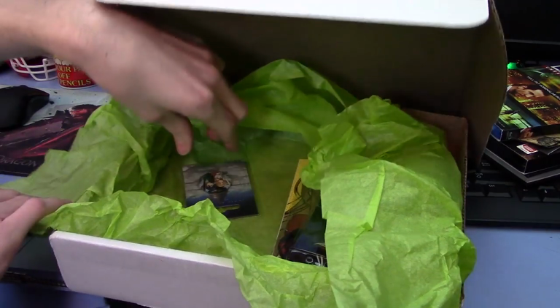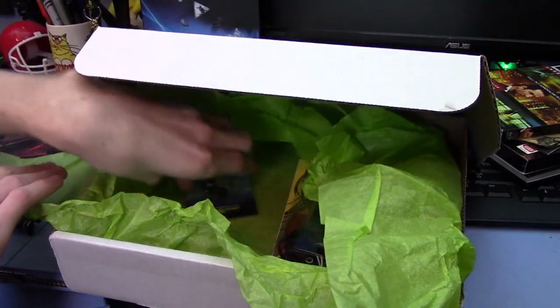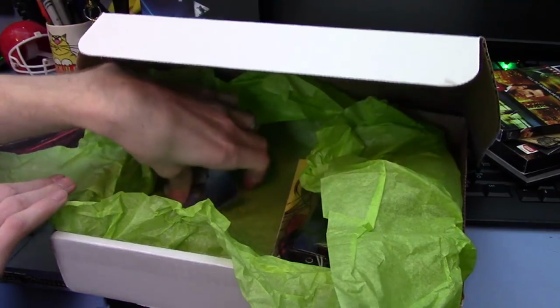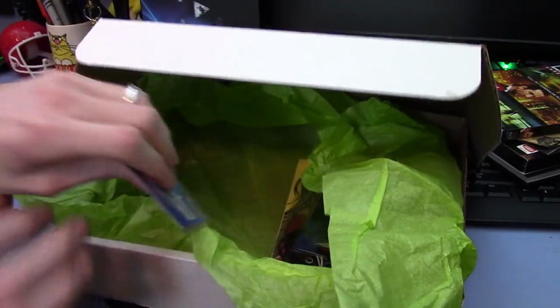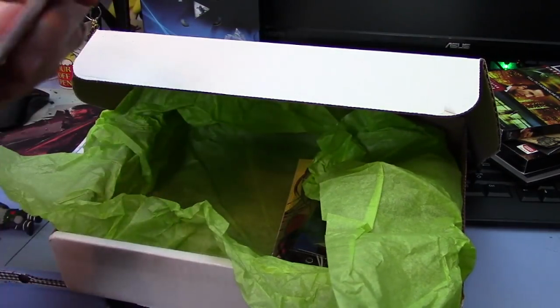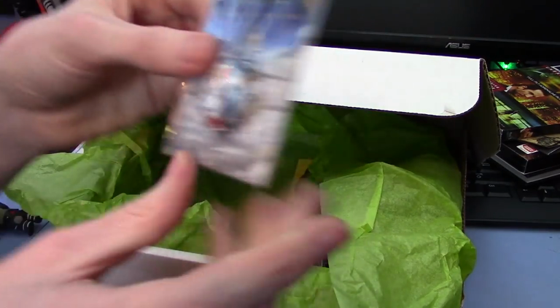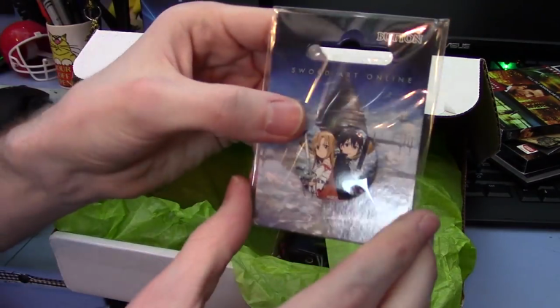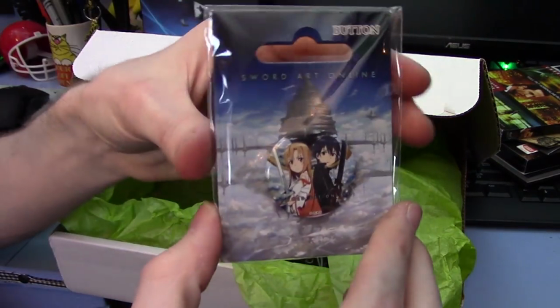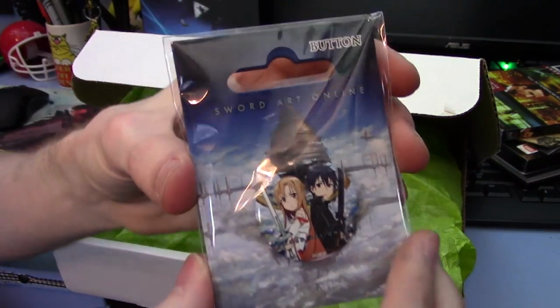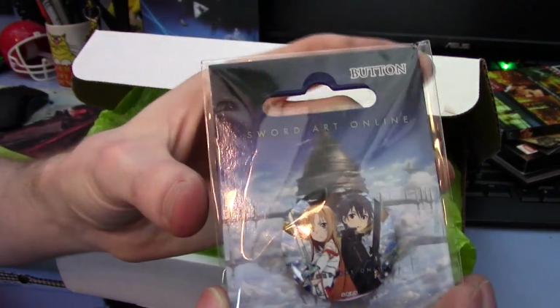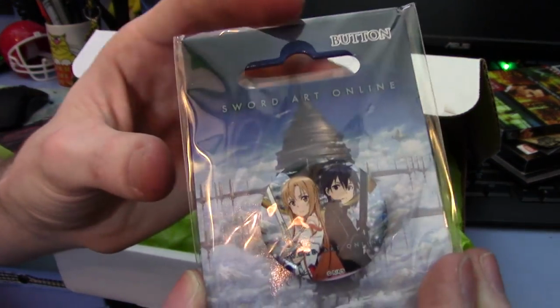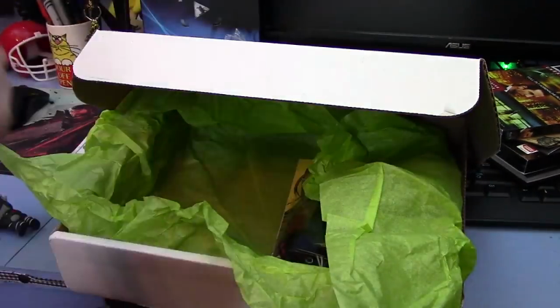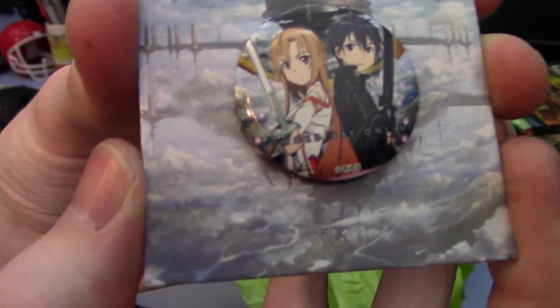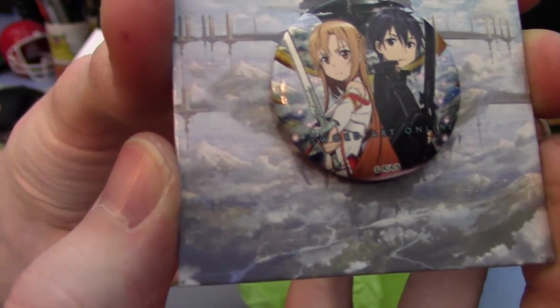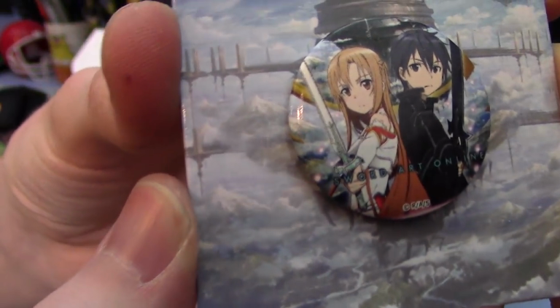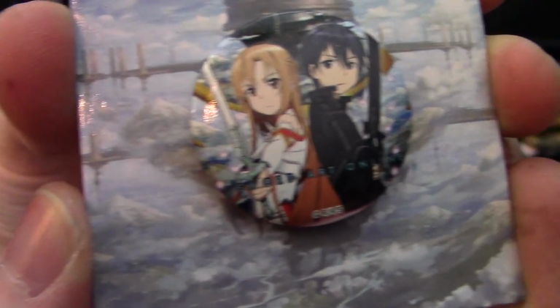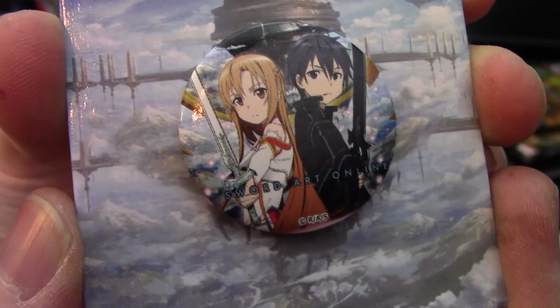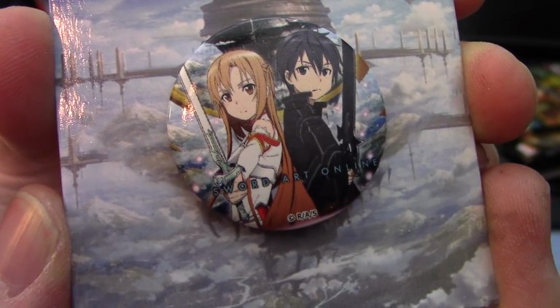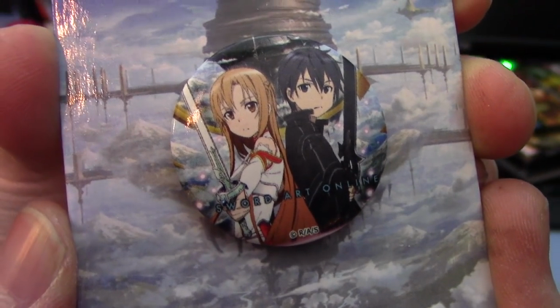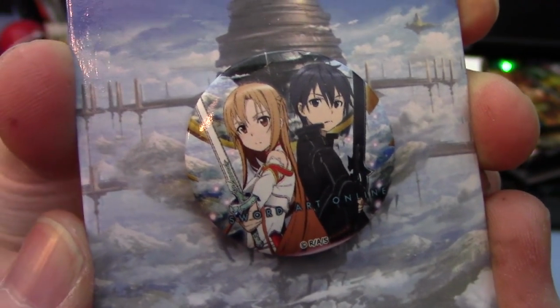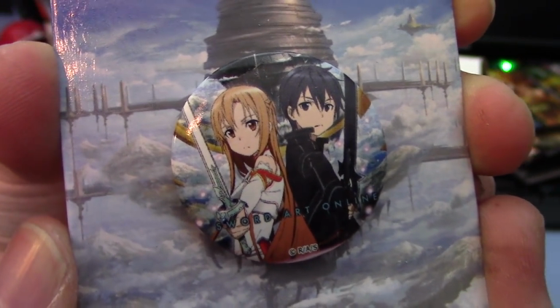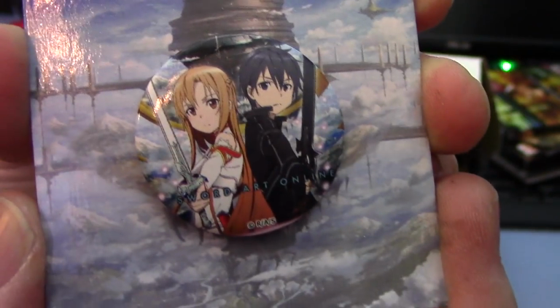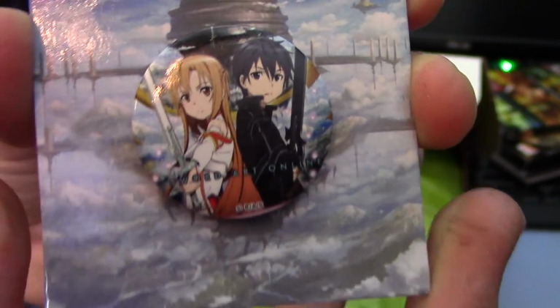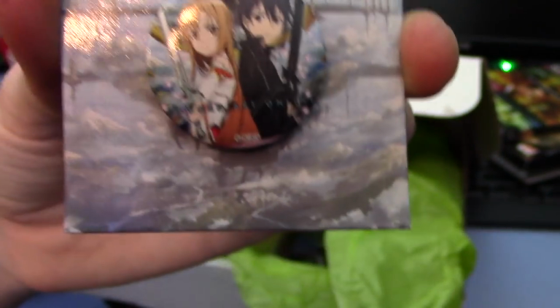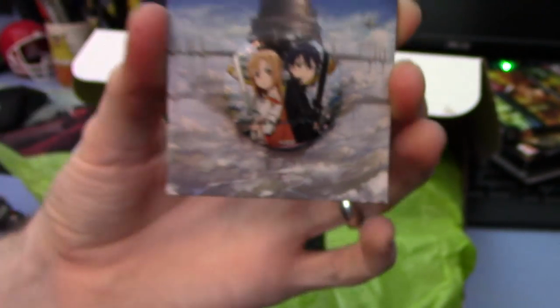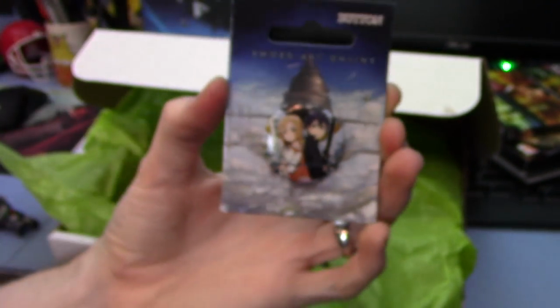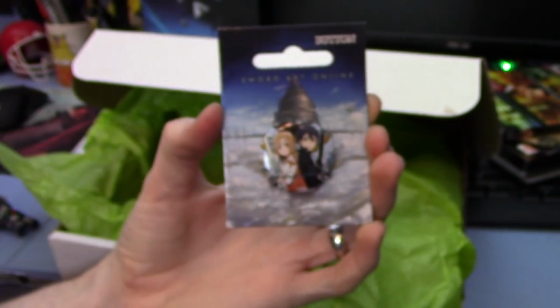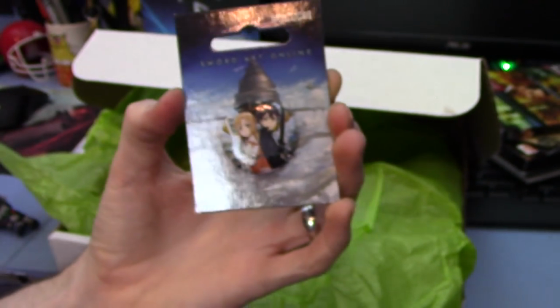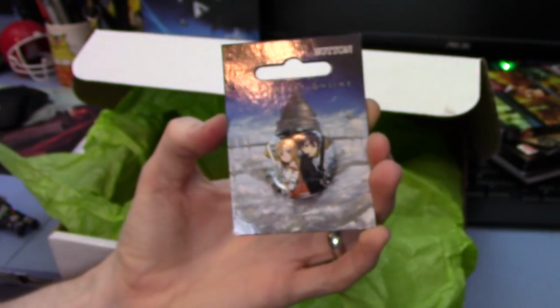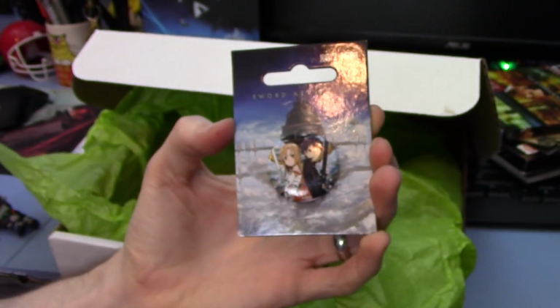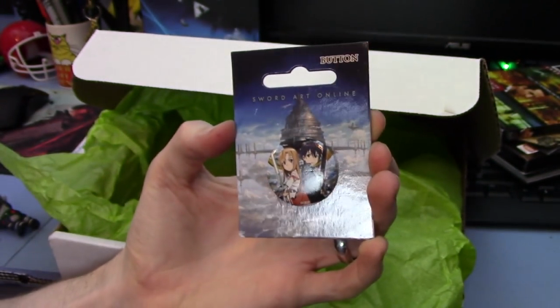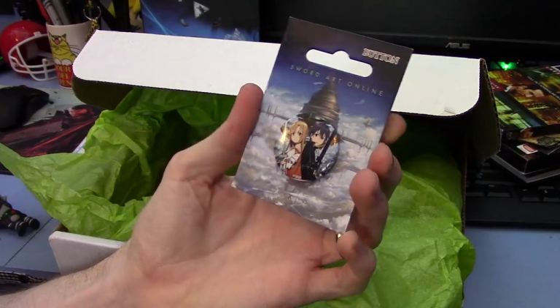What else do we have? We have a Sword Art Online pin — a lovely Sword Art Online pin to add to whatever you like: your backpack, your lanyards, your shirt, your anything.